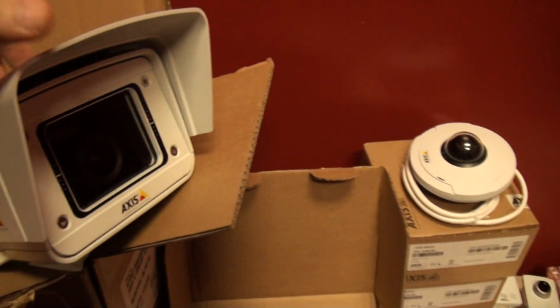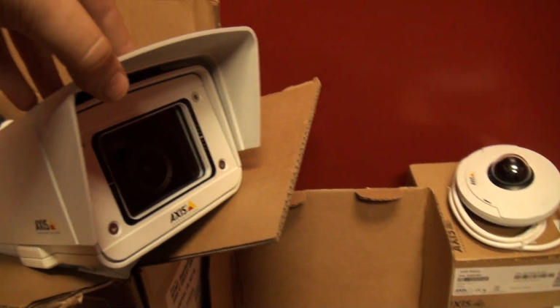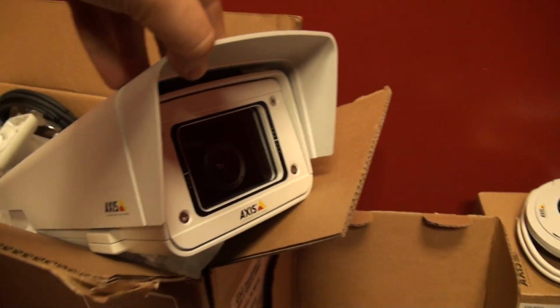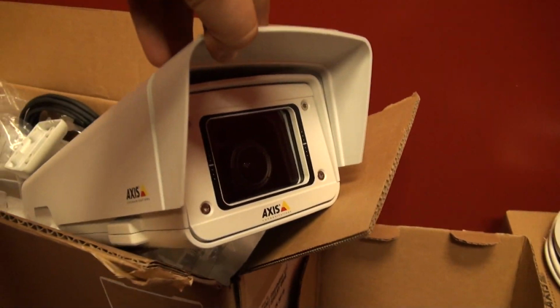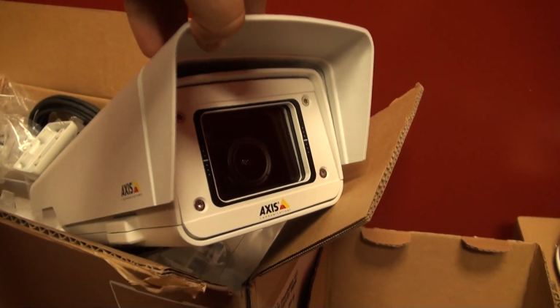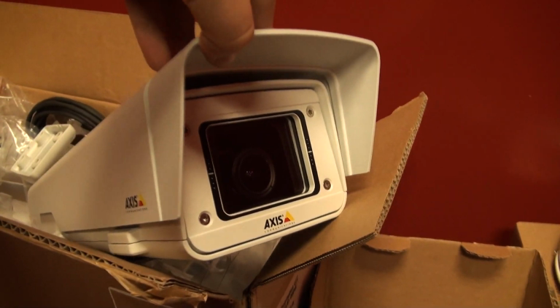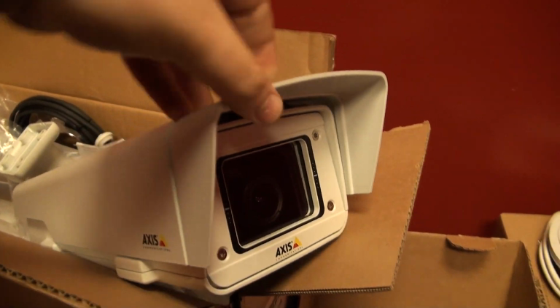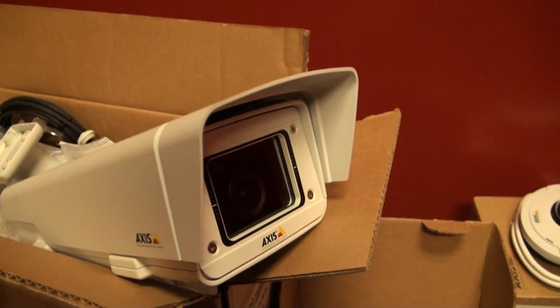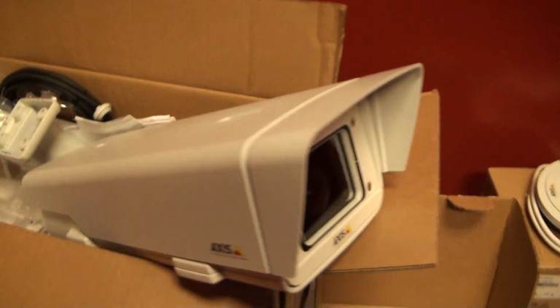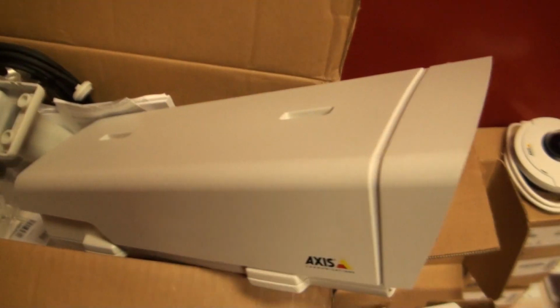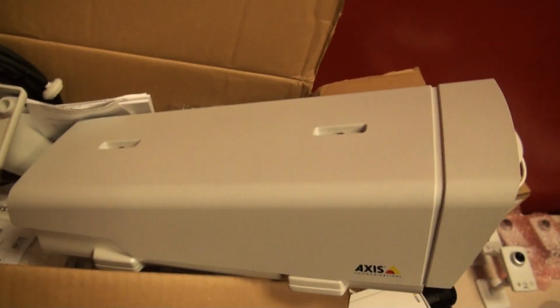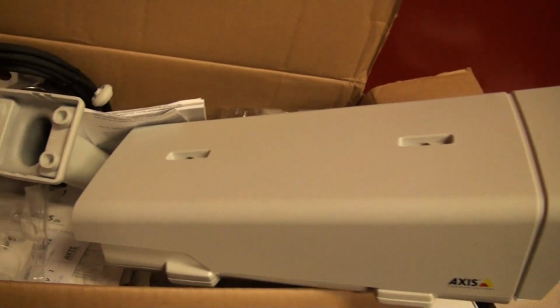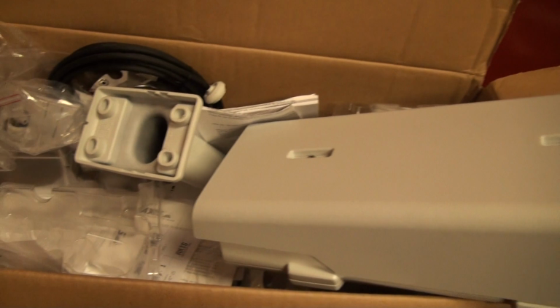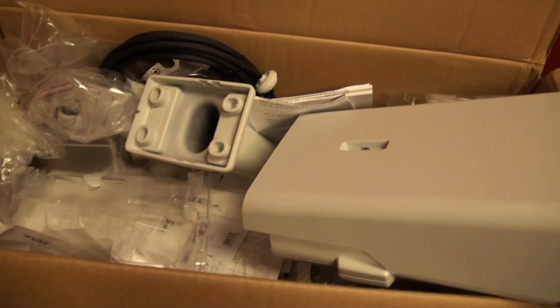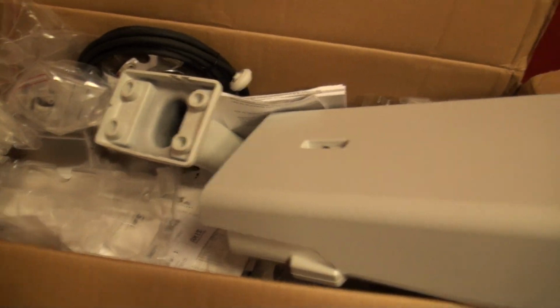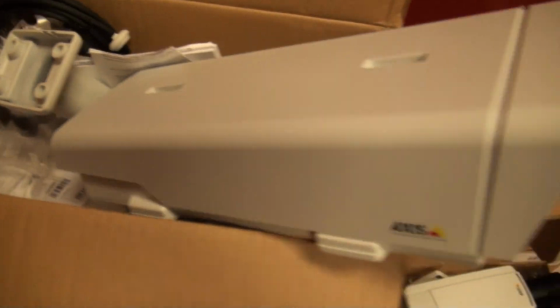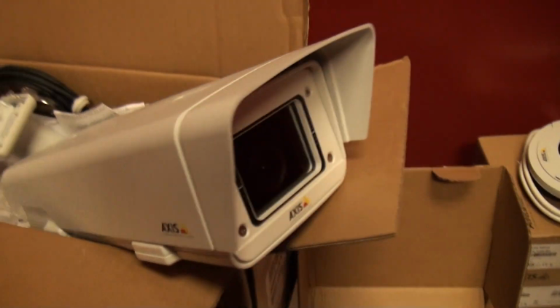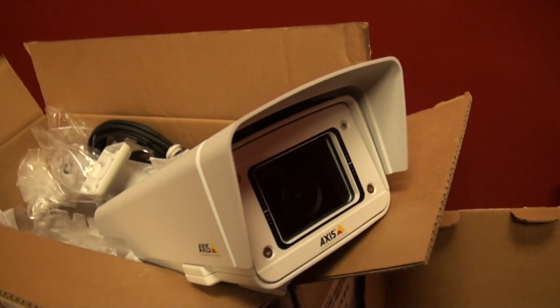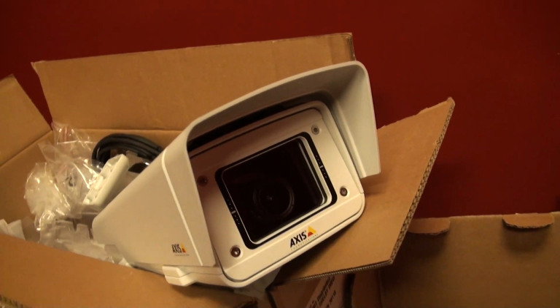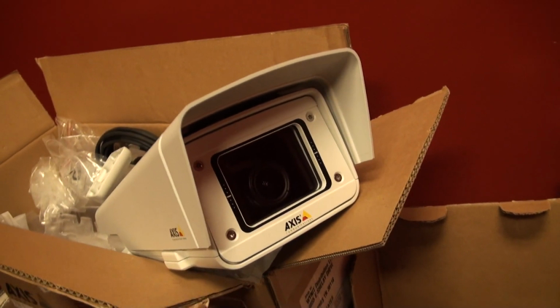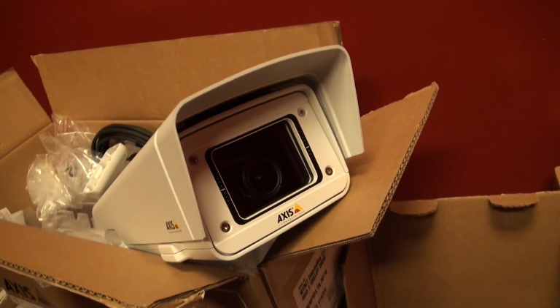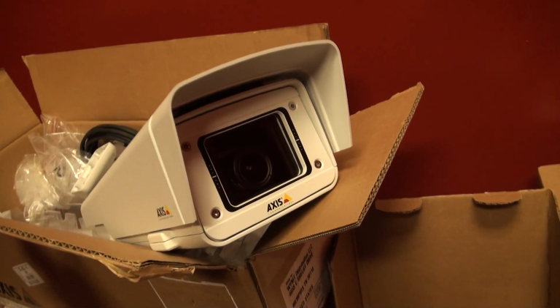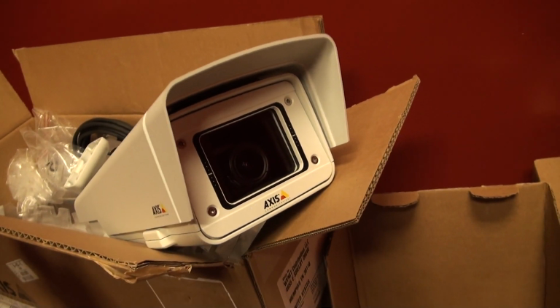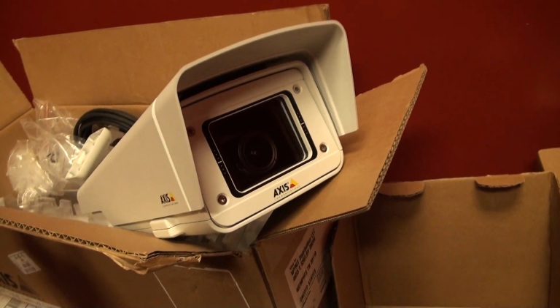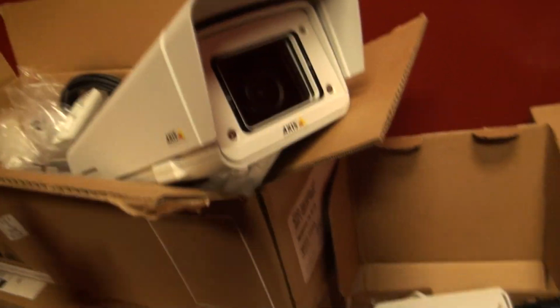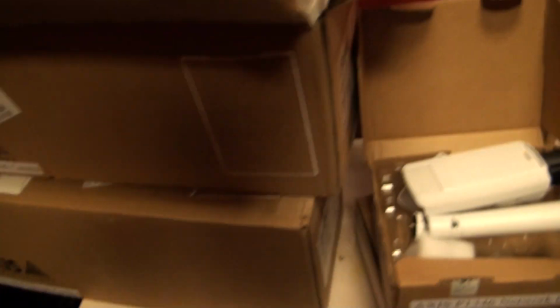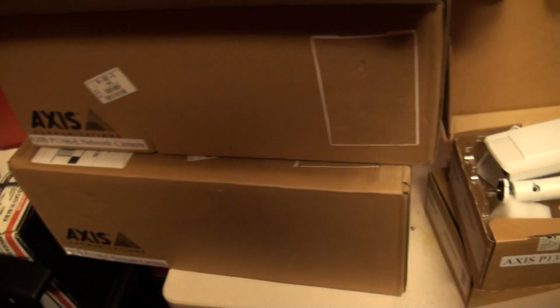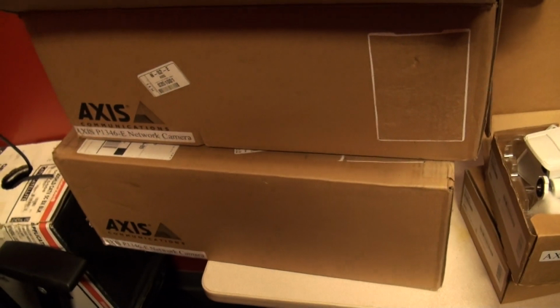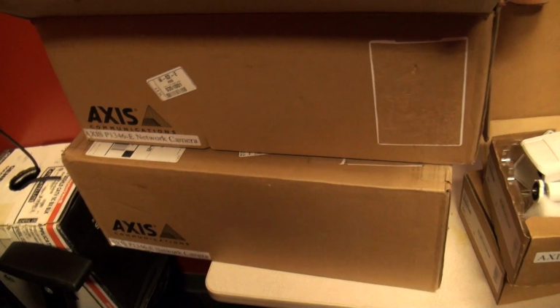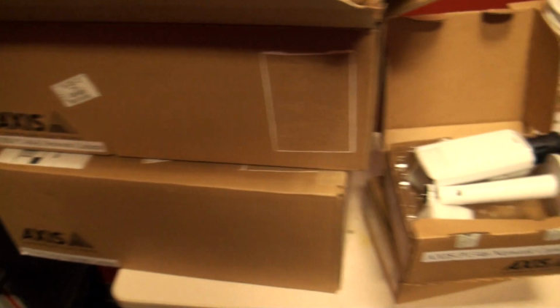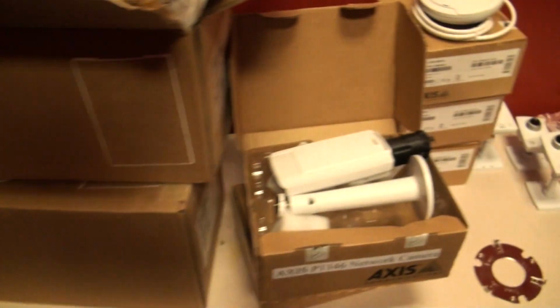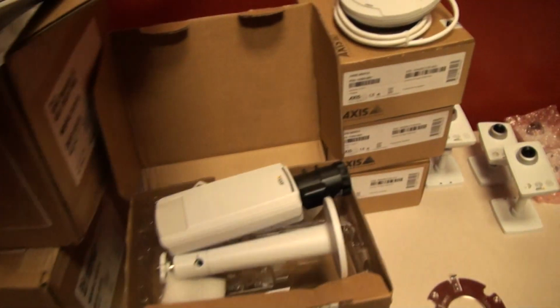We have these babies for outdoor, two of them, and those are weatherproof and everything. This will give two outside shots of the house.